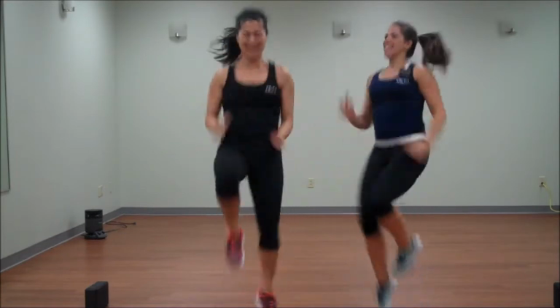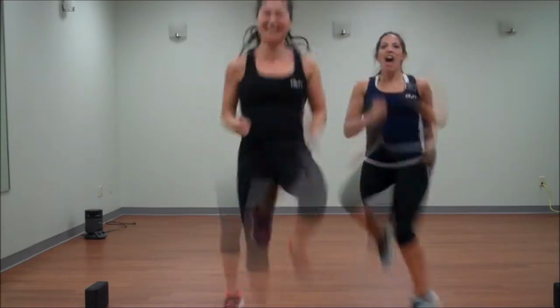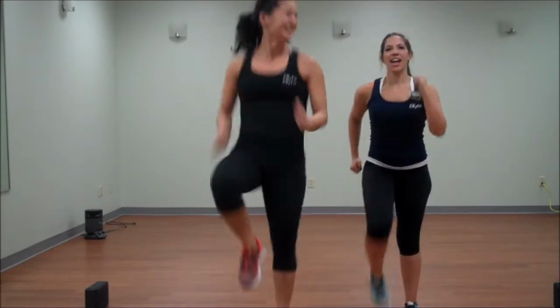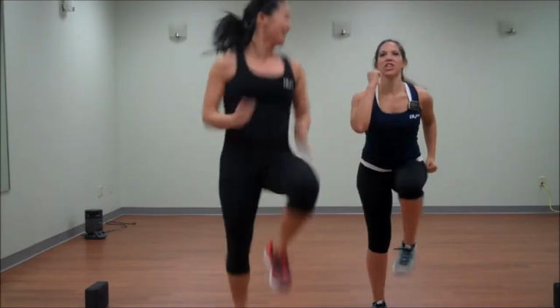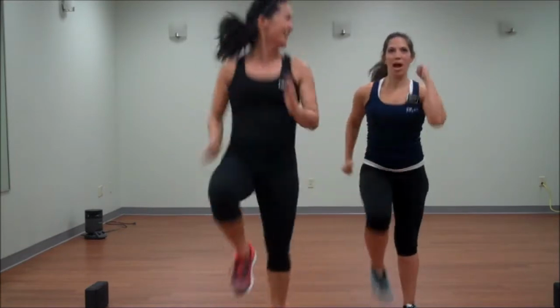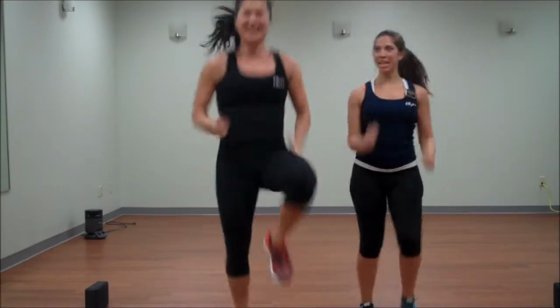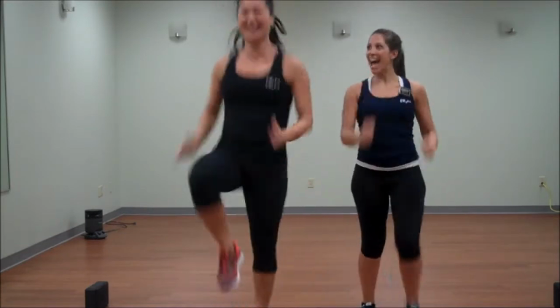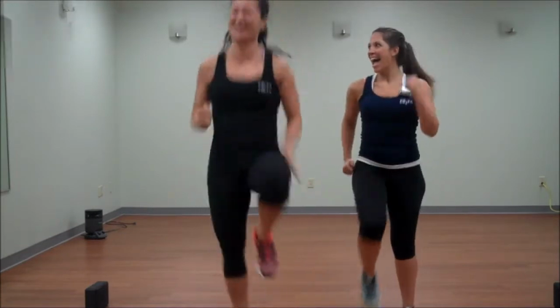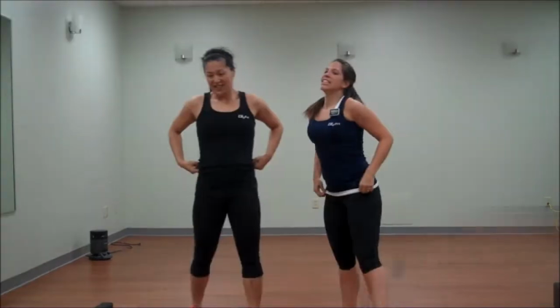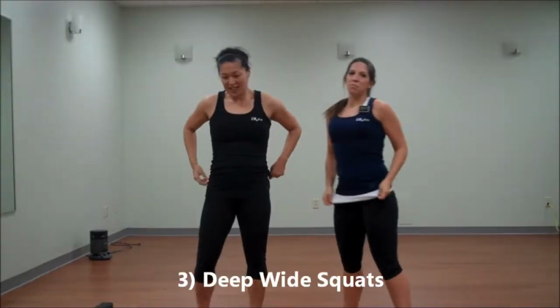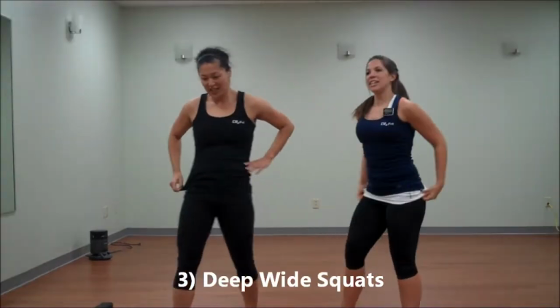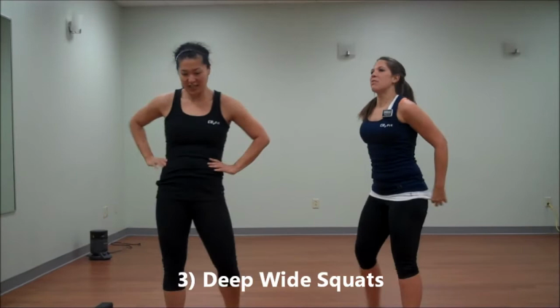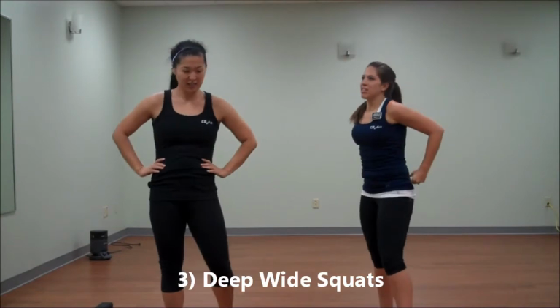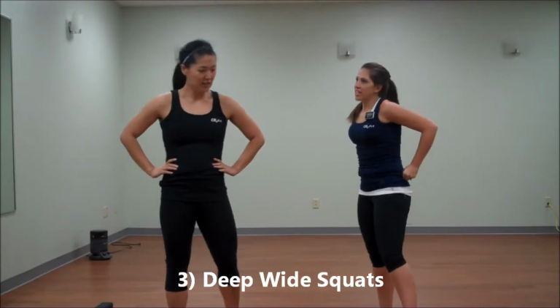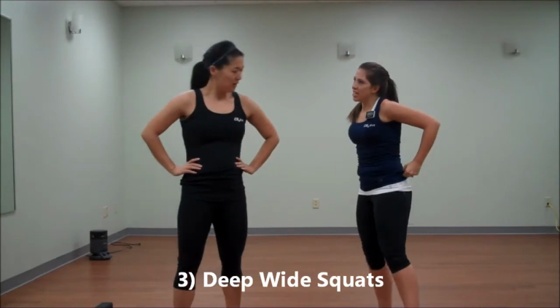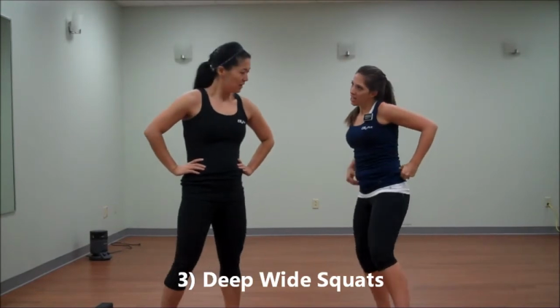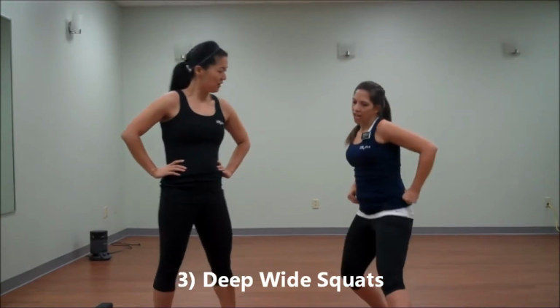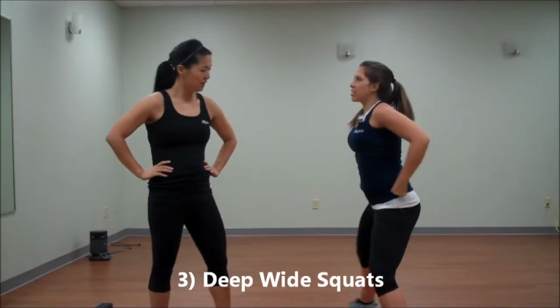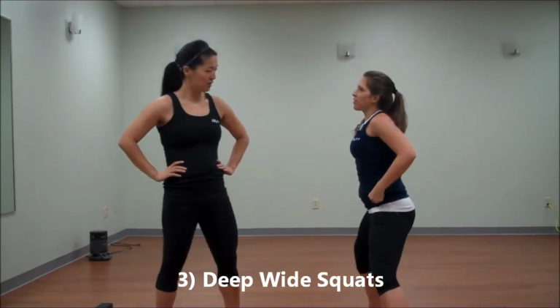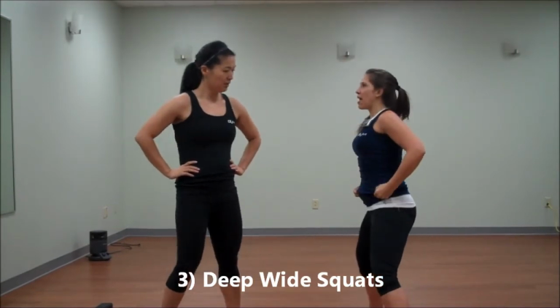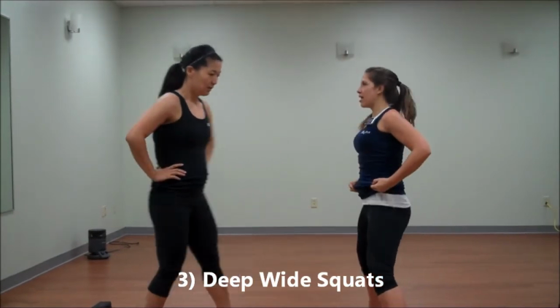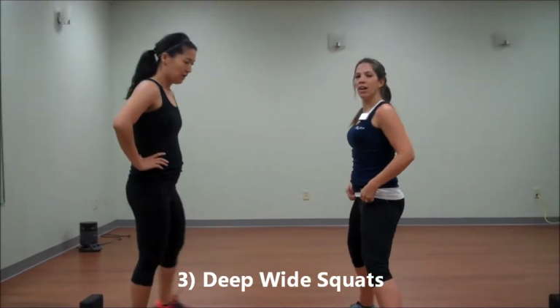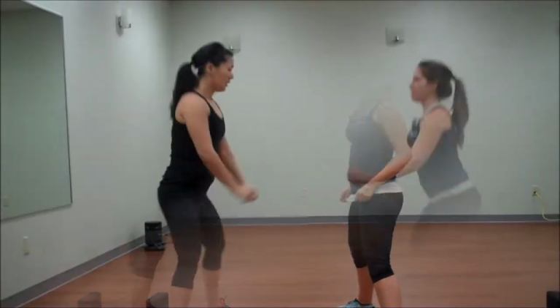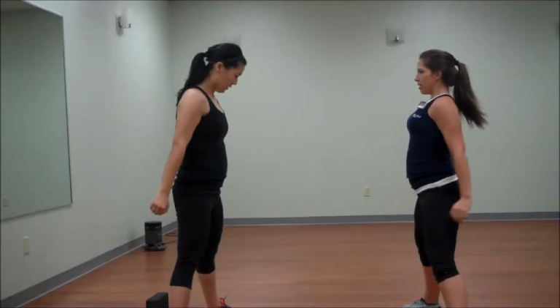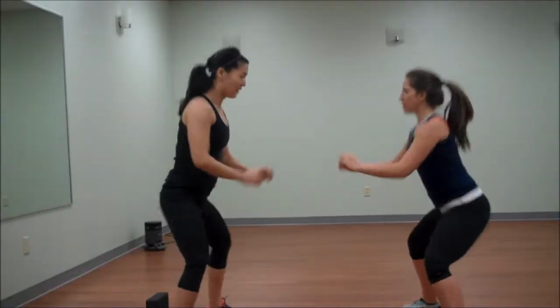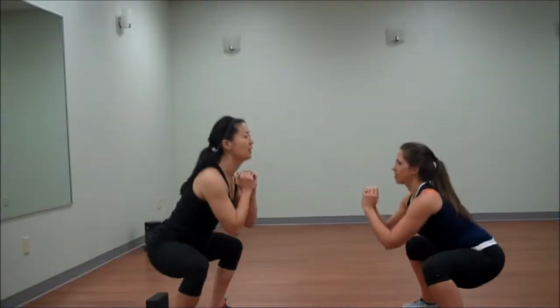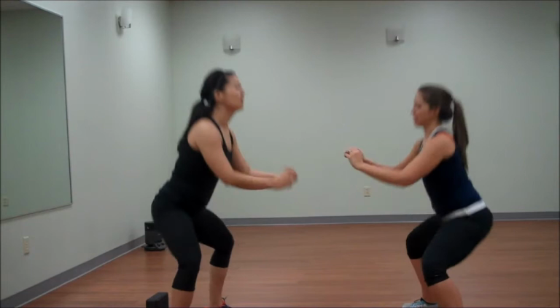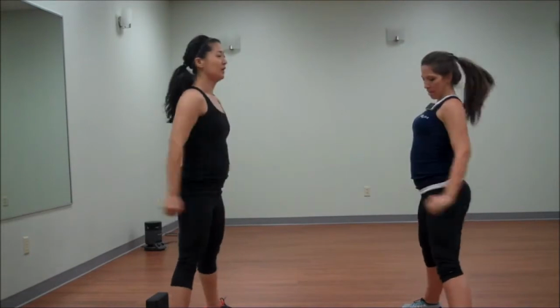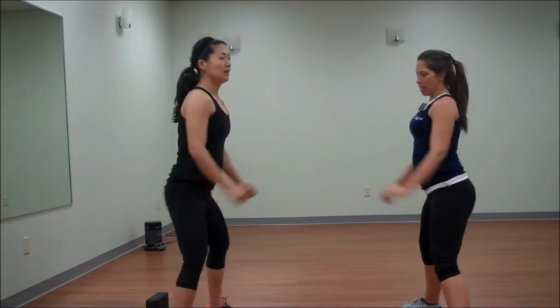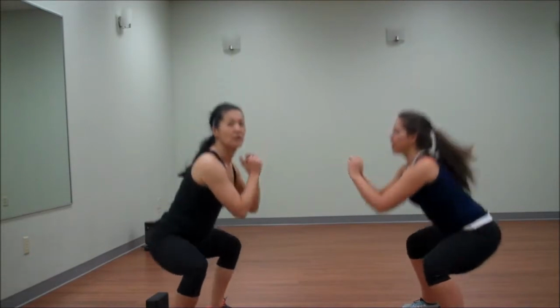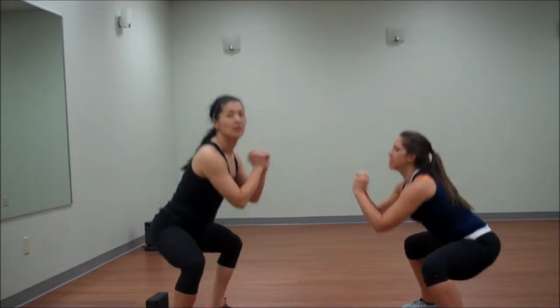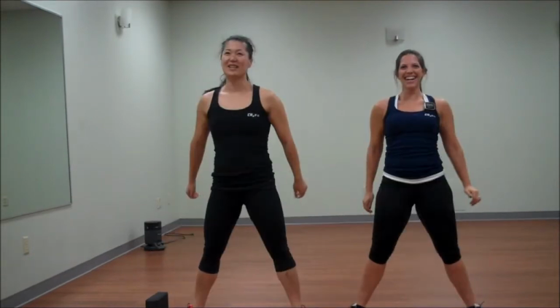I got the low option. Deep wide squats are next — take your feet wide.